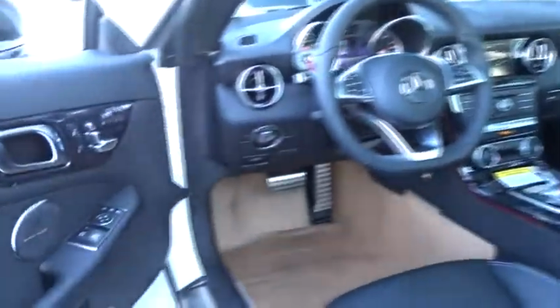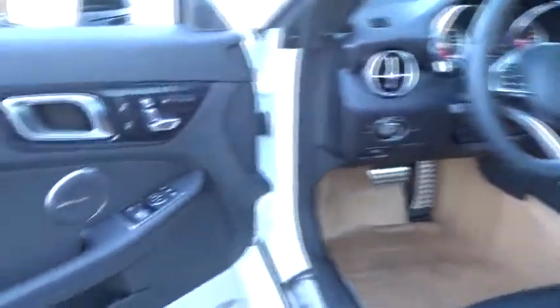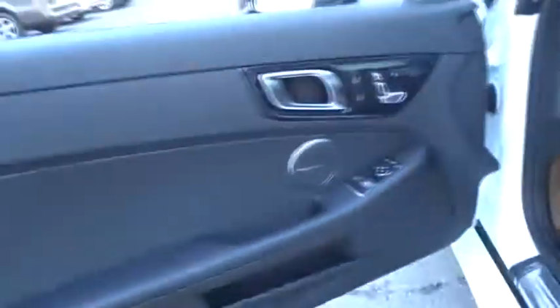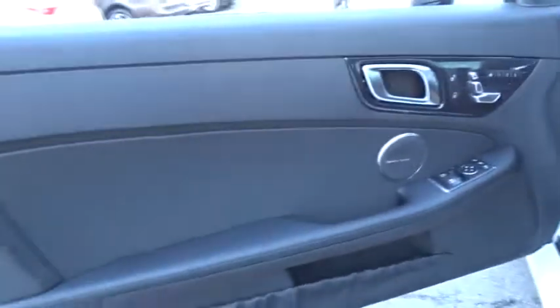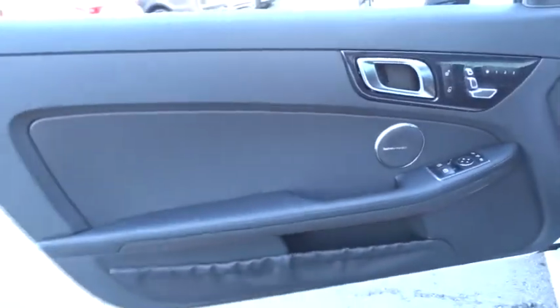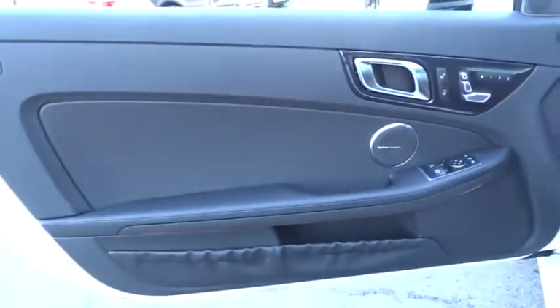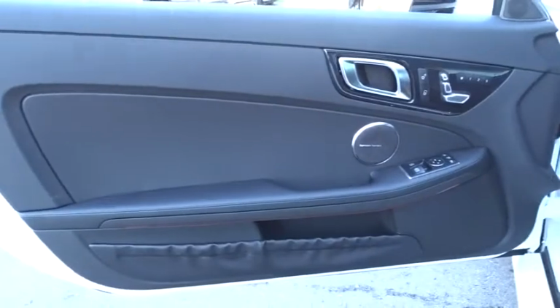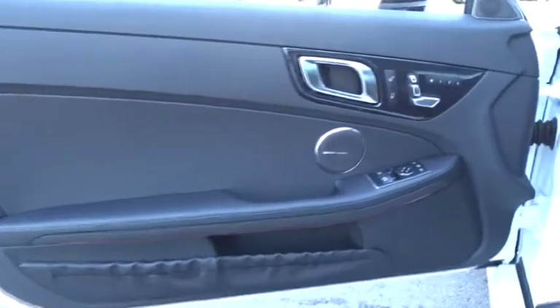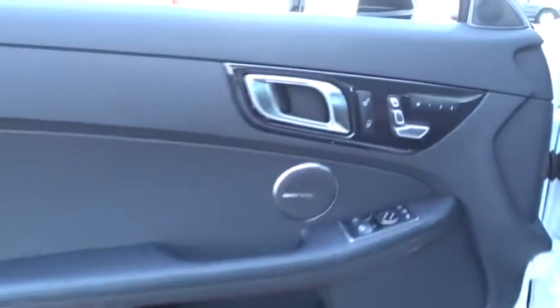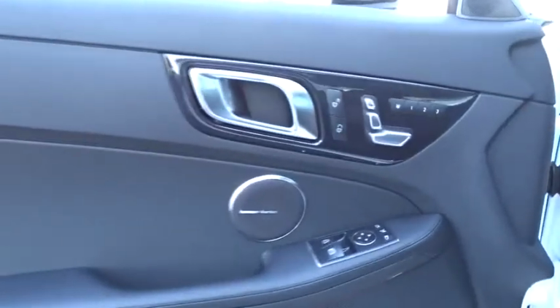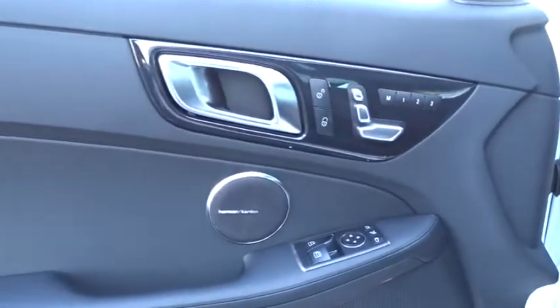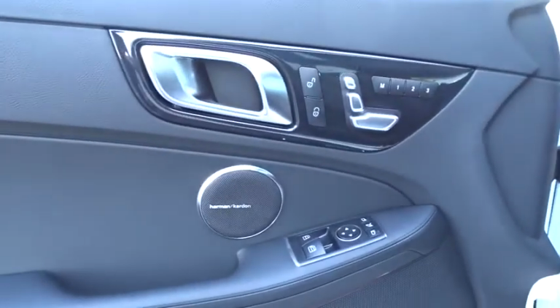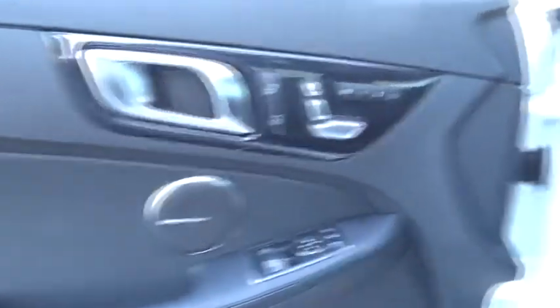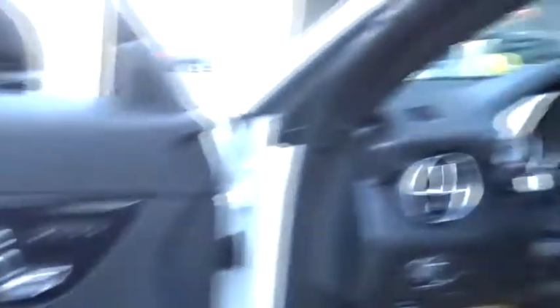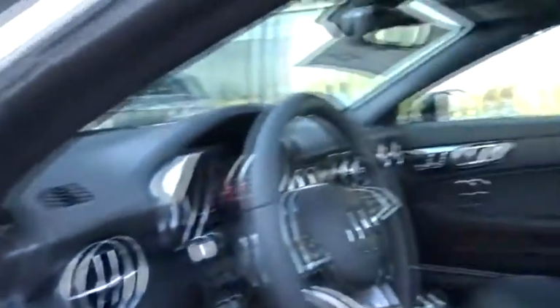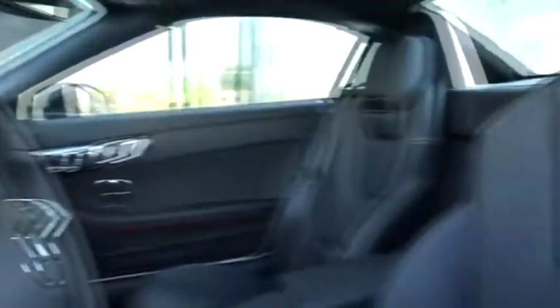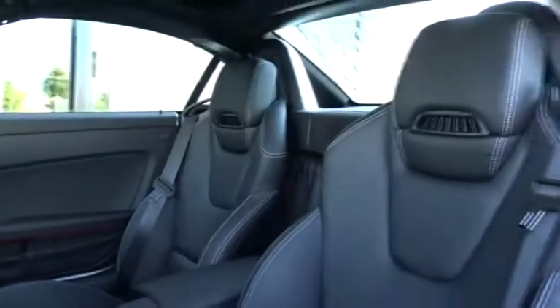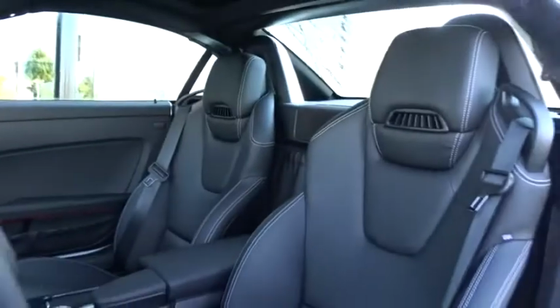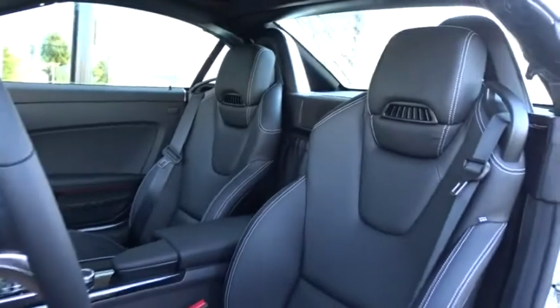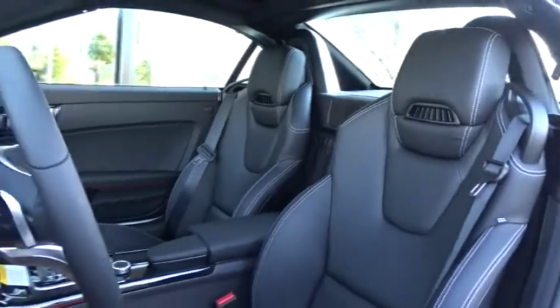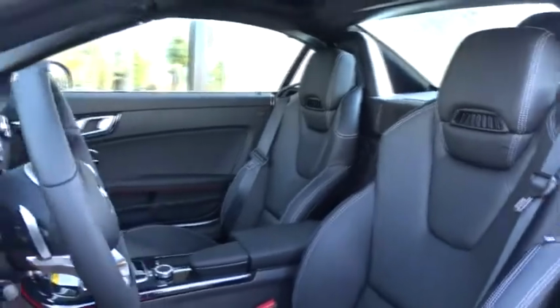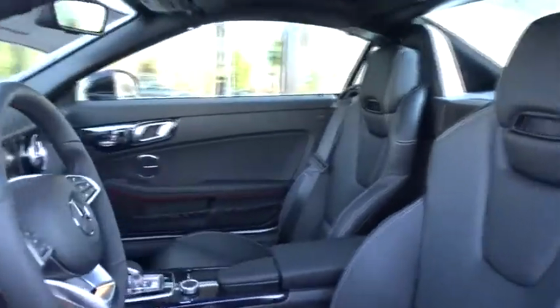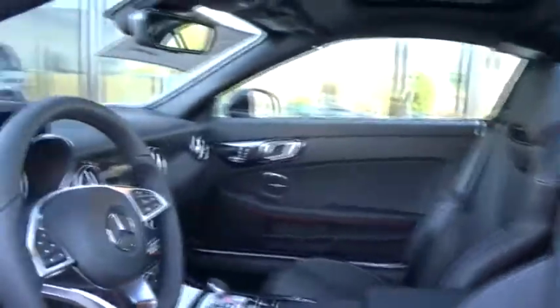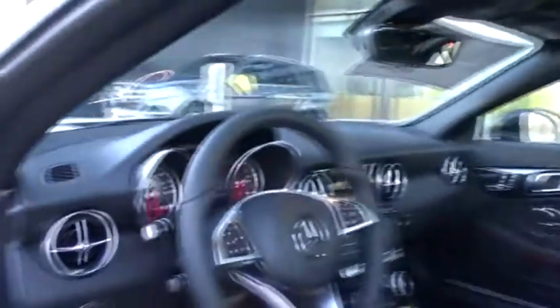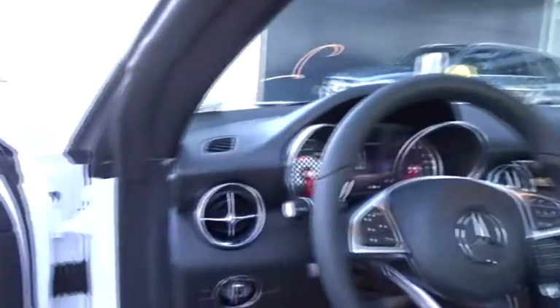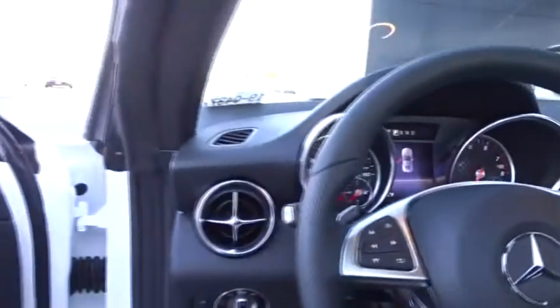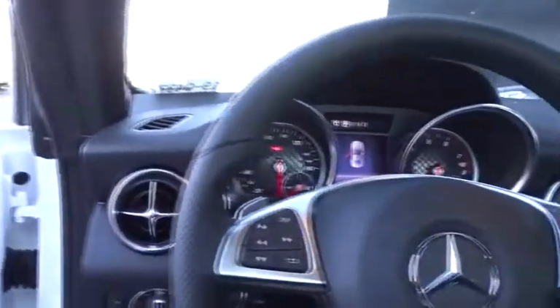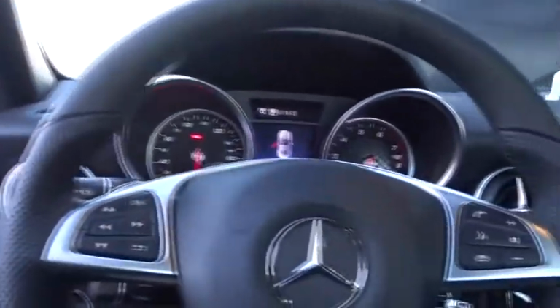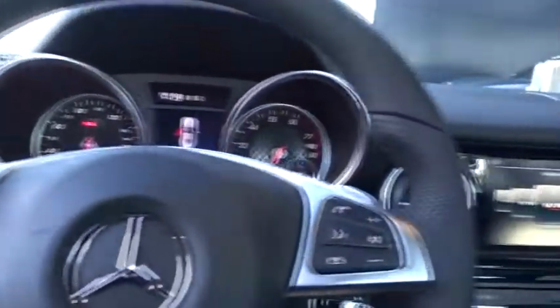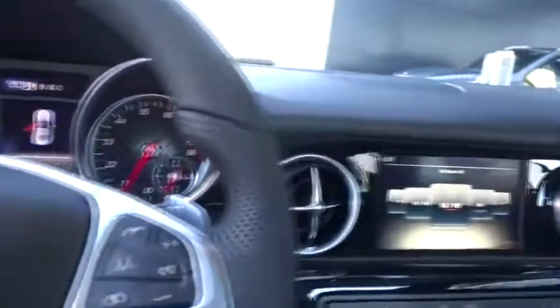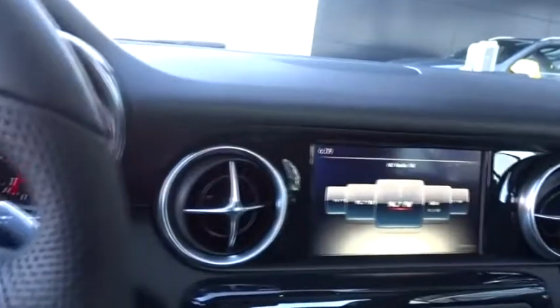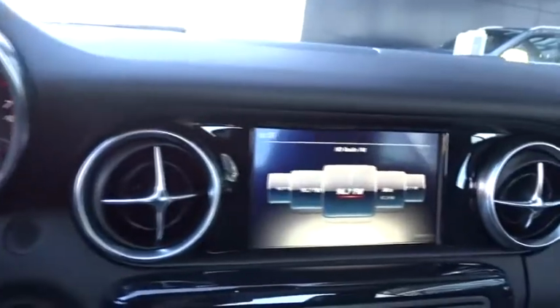Leather wrapped steering wheel, Bluetooth, adjustable steering wheel, power steering, auto dimming rear view mirror, cruise control, four wheel disc brakes, aluminum wheels, floor mats, universal garage door opener, AM FM stereo radio.